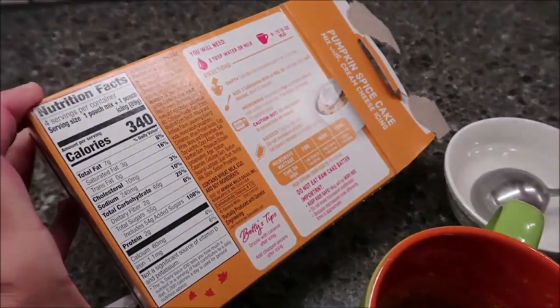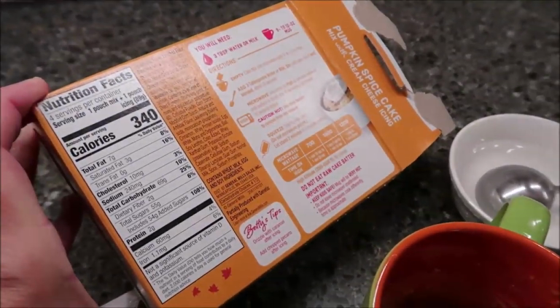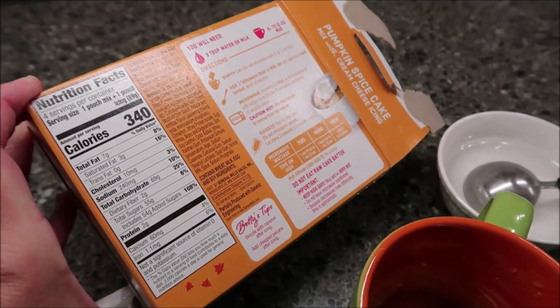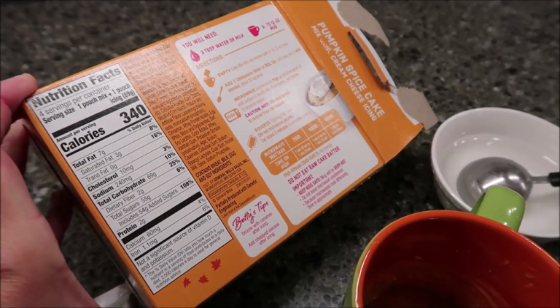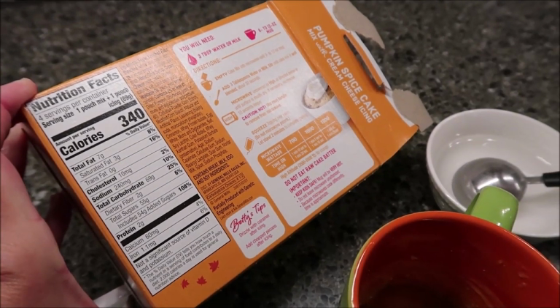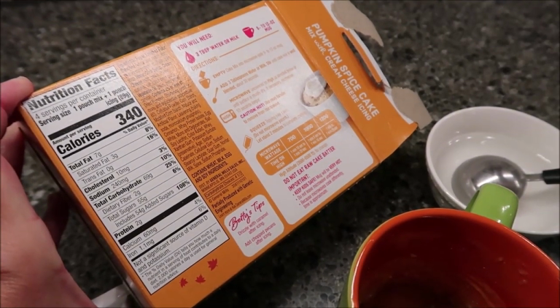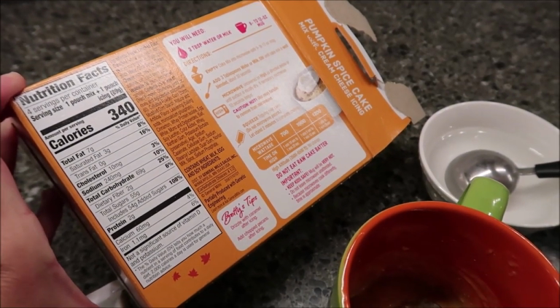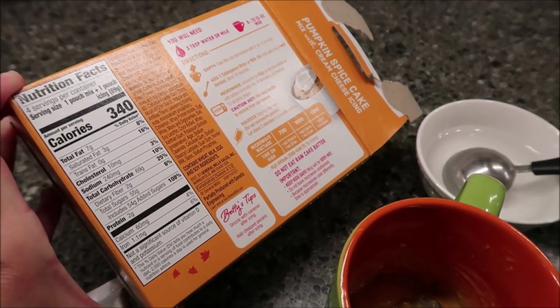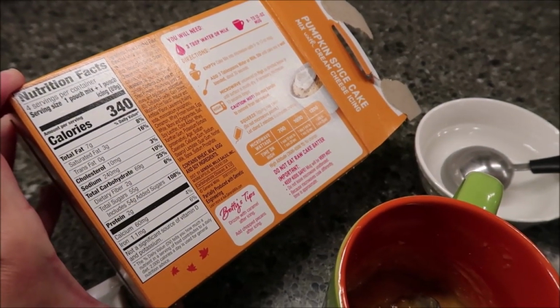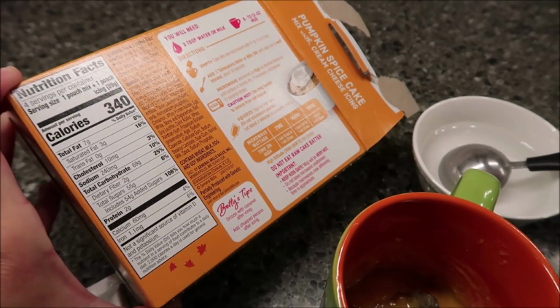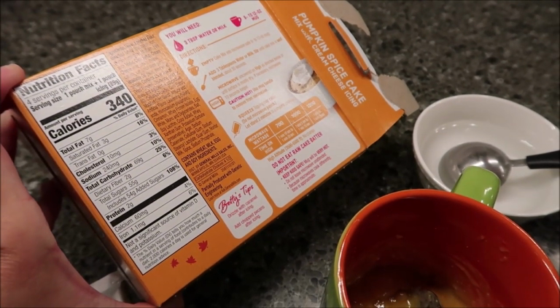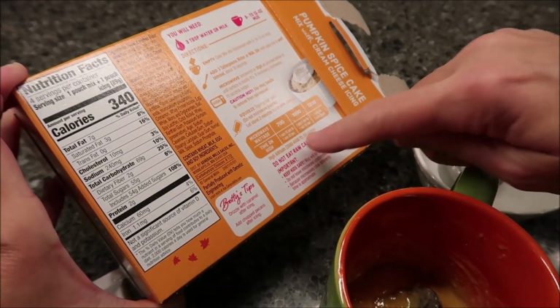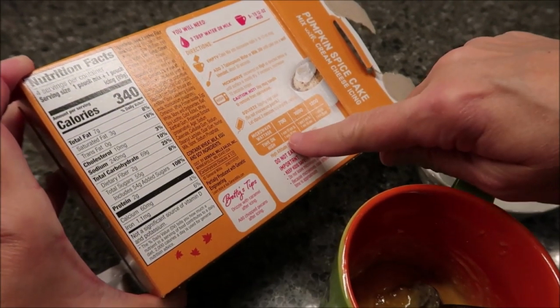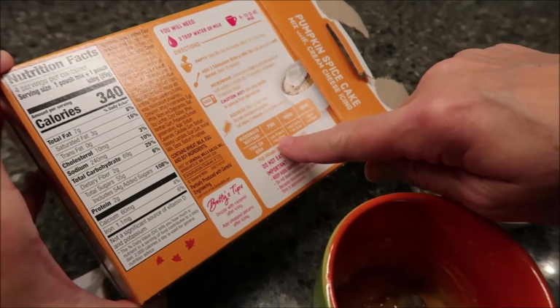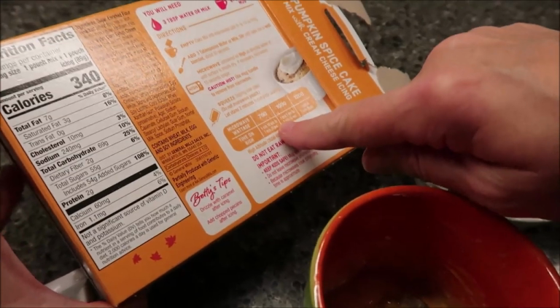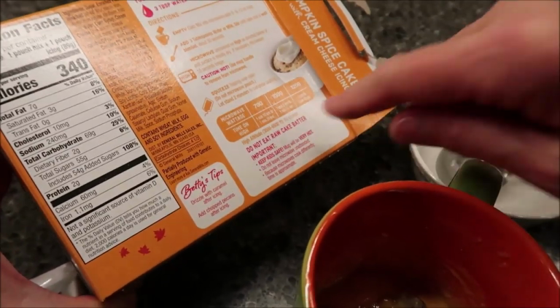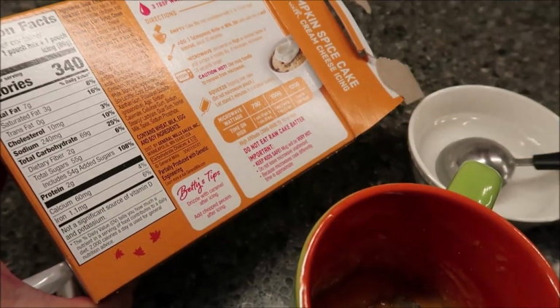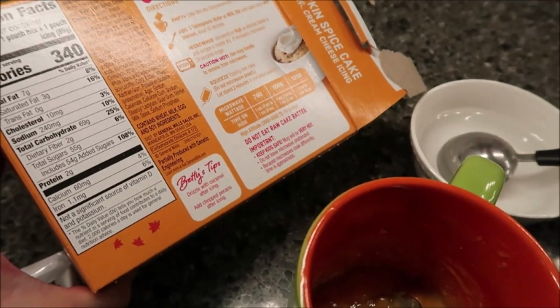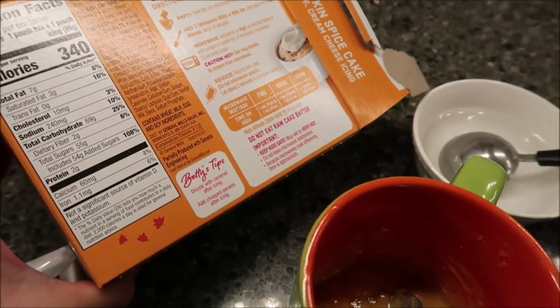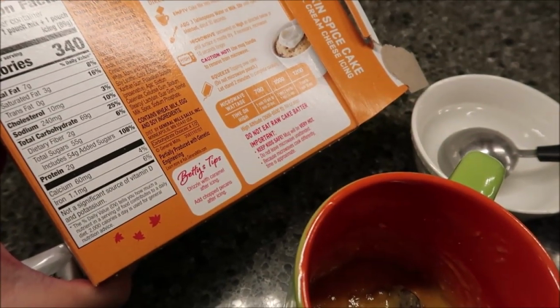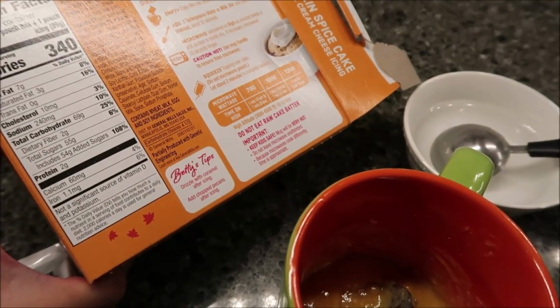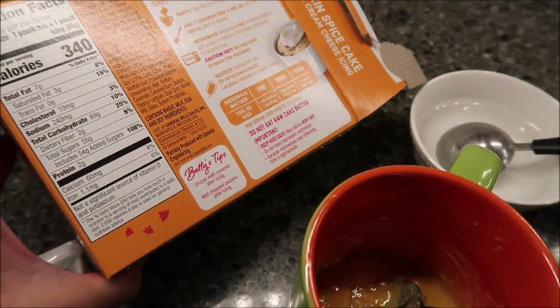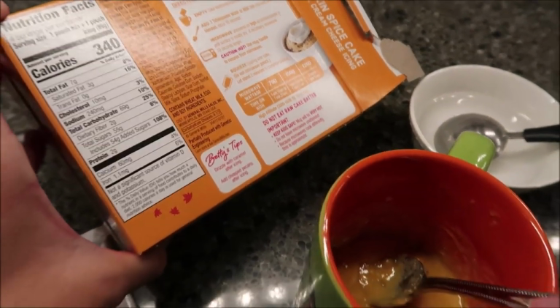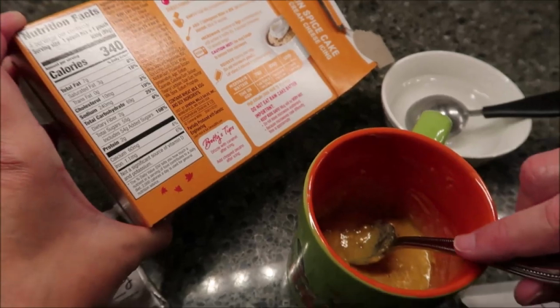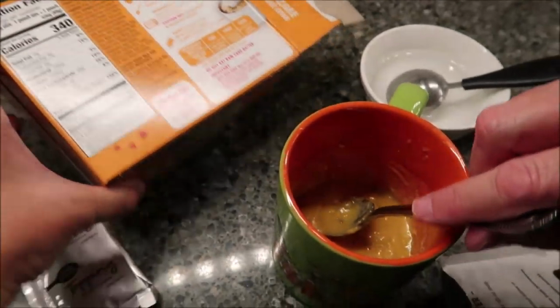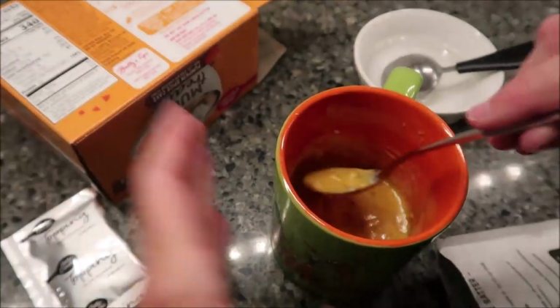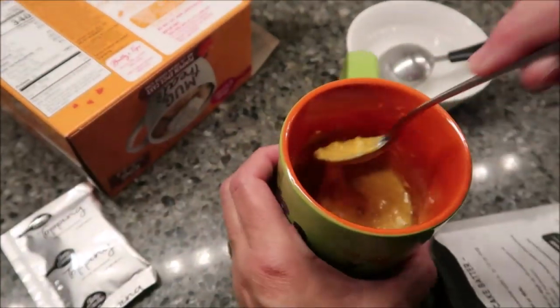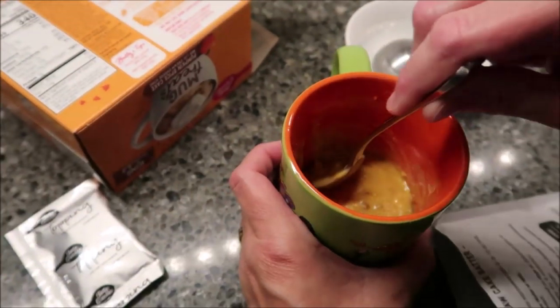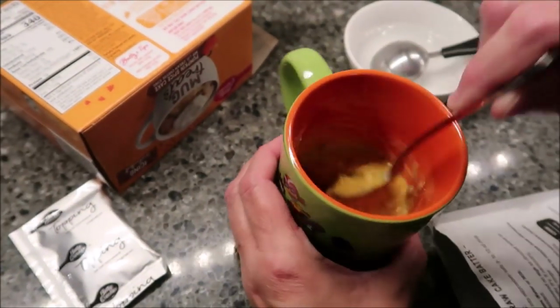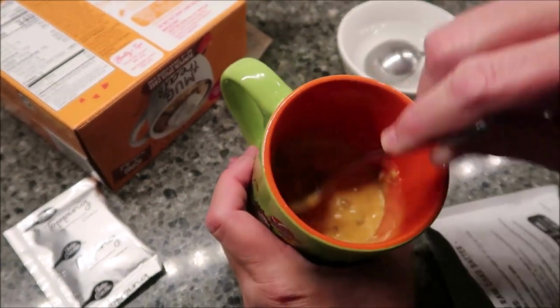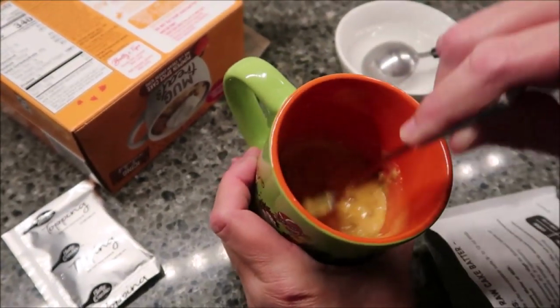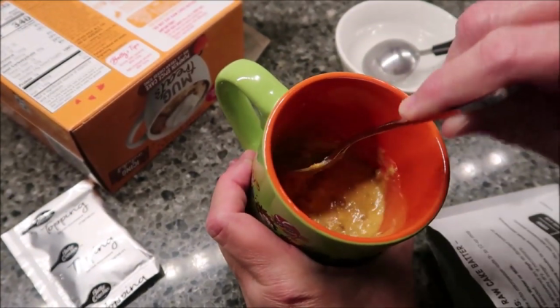Microwave uncovered on high as directed below, or until the surface is mostly dry. So what are we going to do ours for, Kevin? Just in the middle — so one minute five seconds to one minute fifteen seconds. And we'll be back.